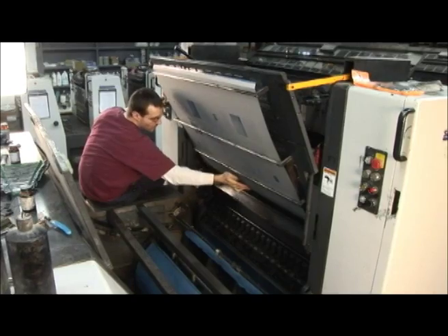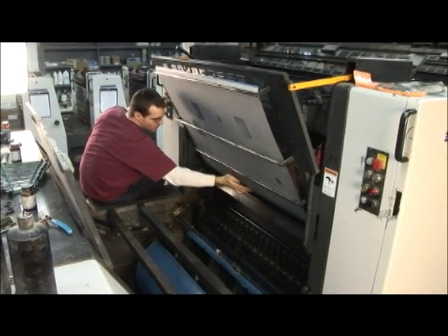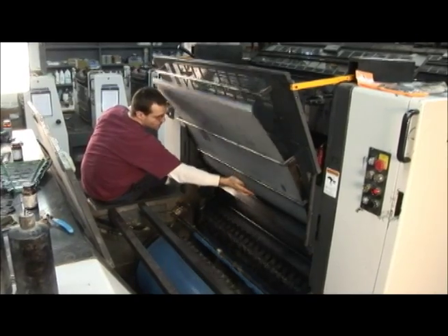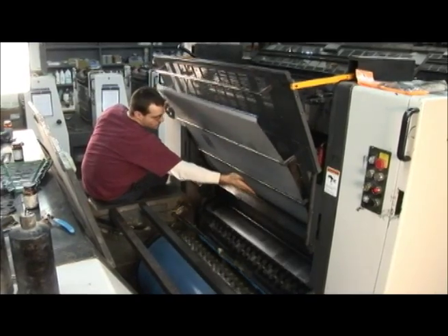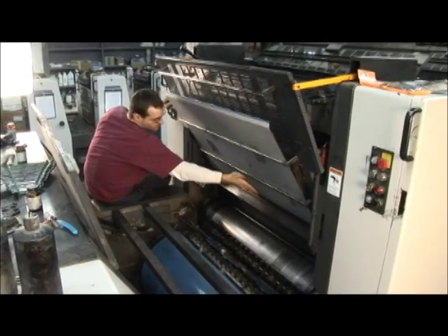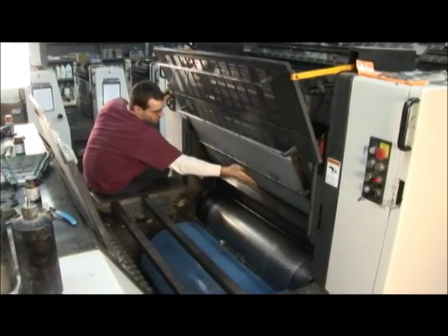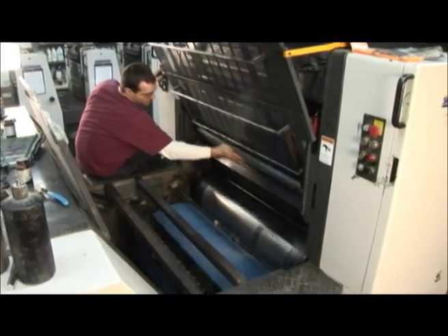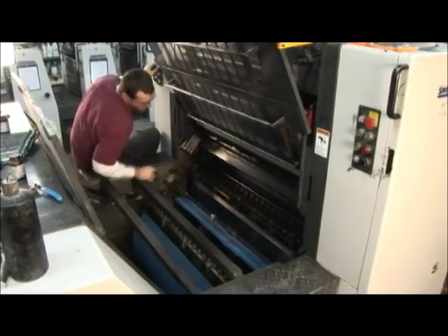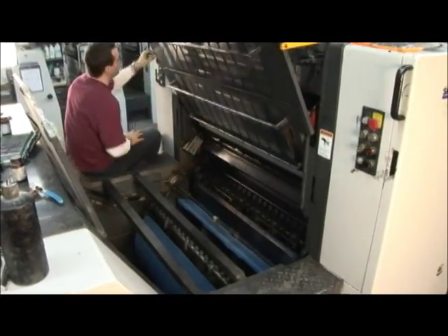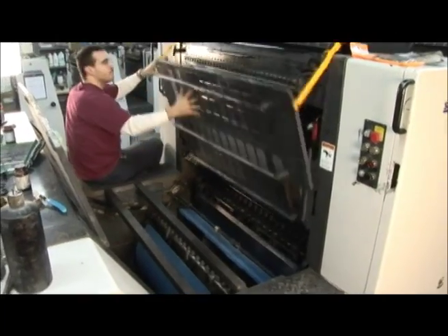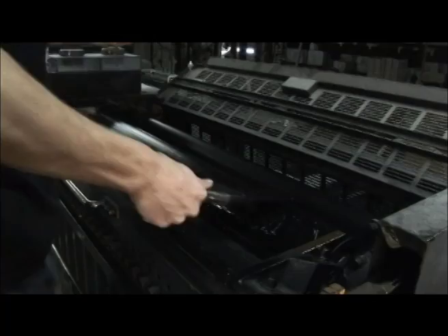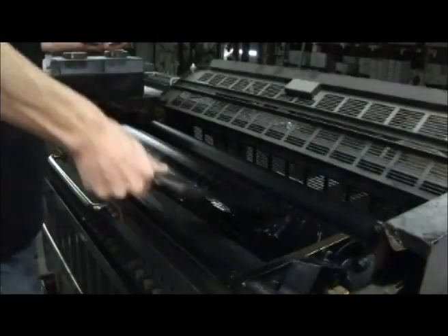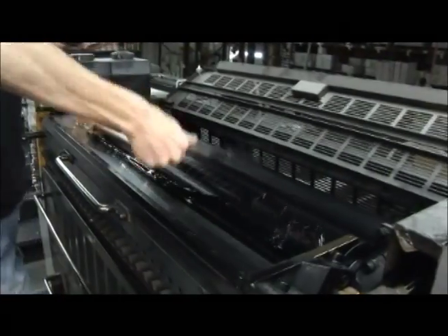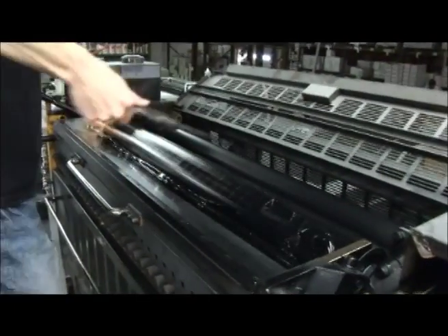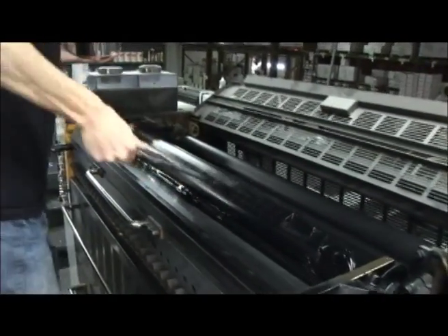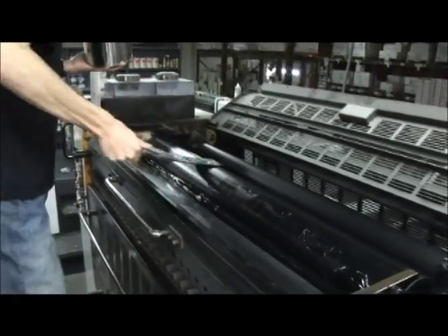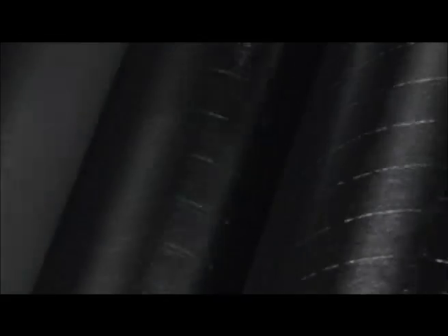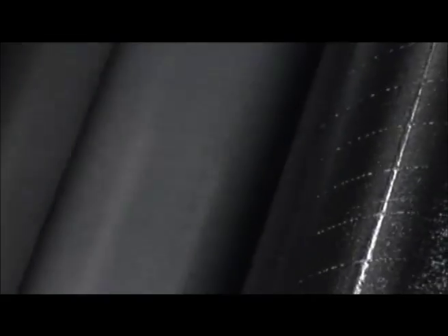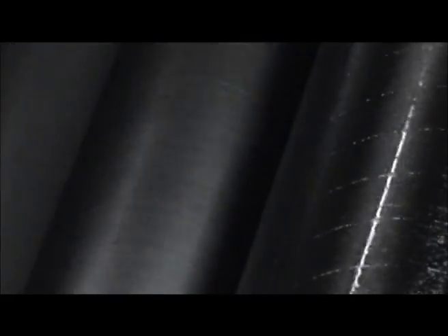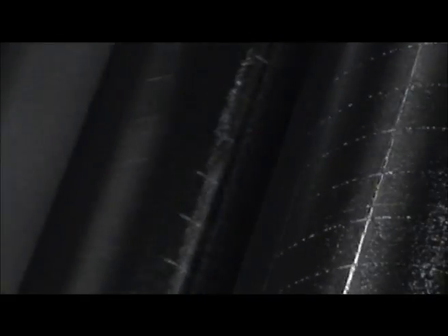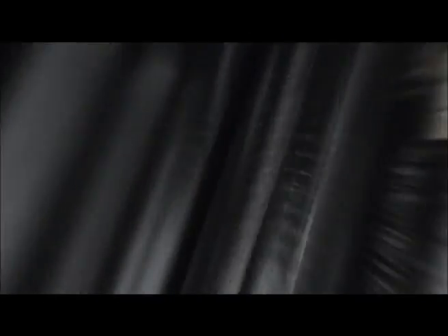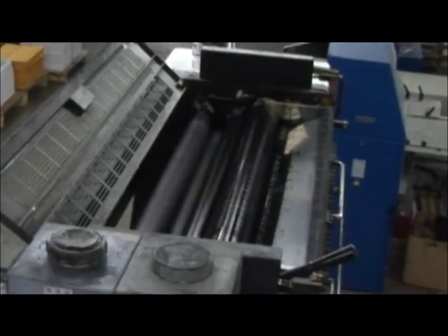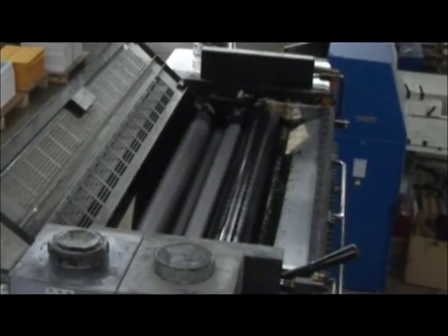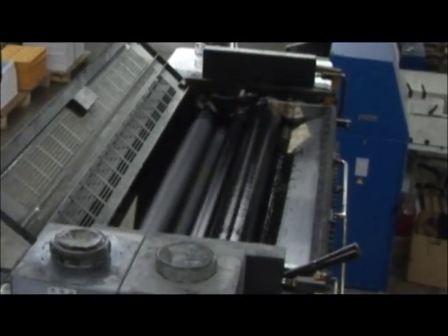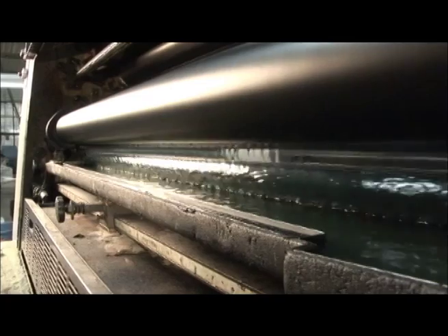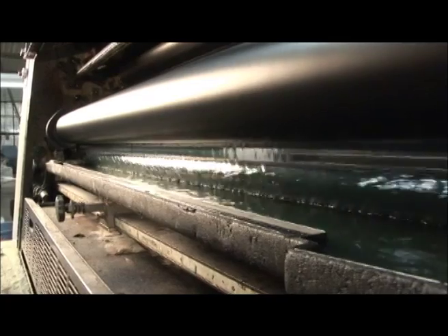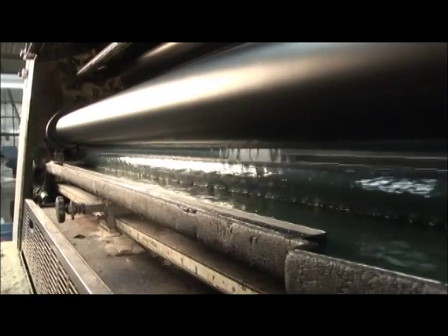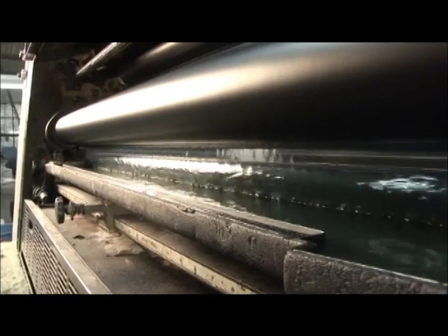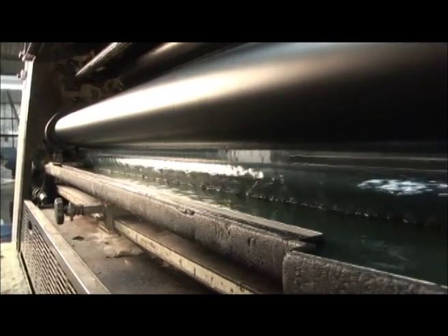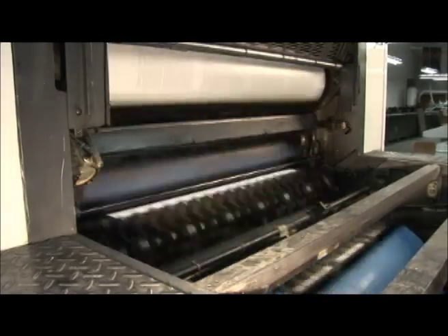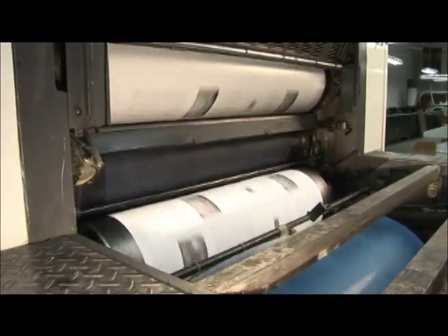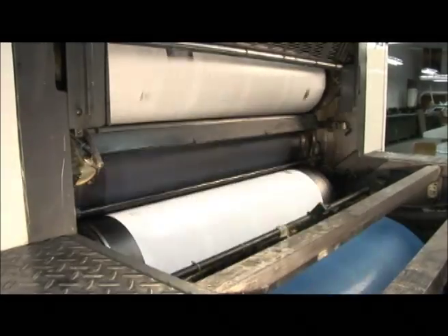Next, pressman Nate Reed loads the plate into the two-color press. Ink is then applied to the print rollers, and a thin coating of water helps the ink not to stick to the printing plate where it's not supposed to.